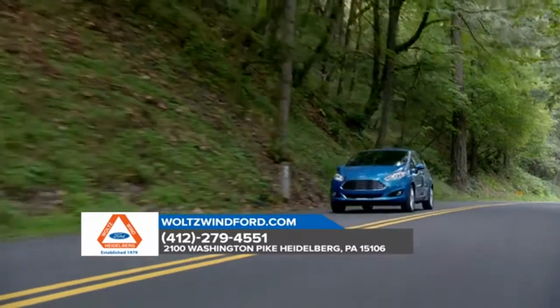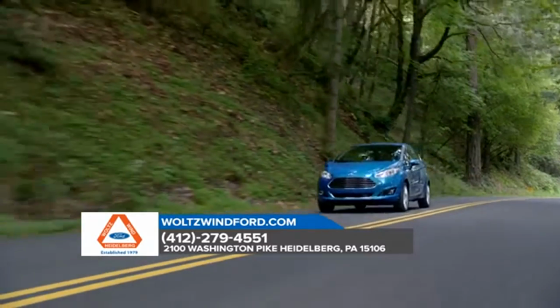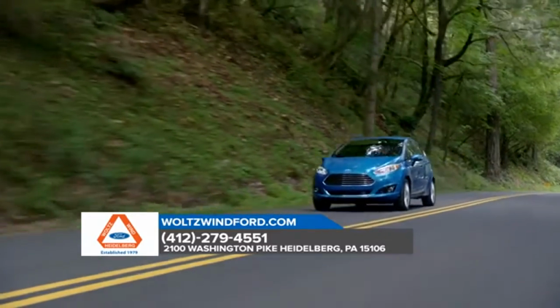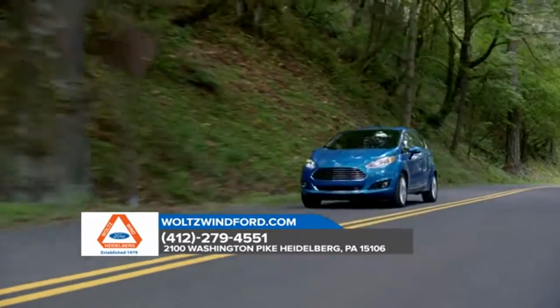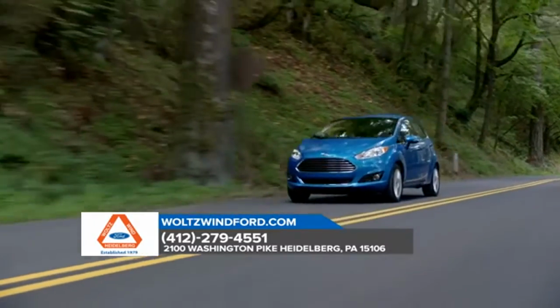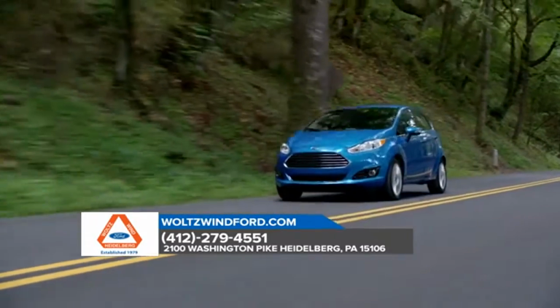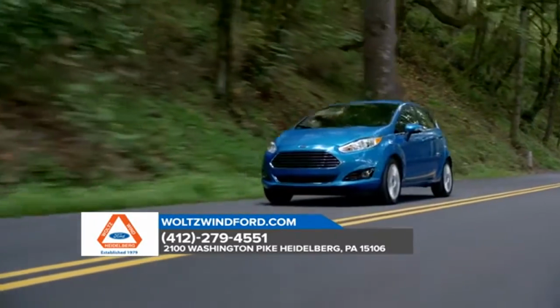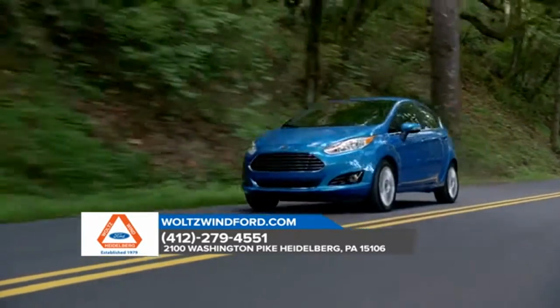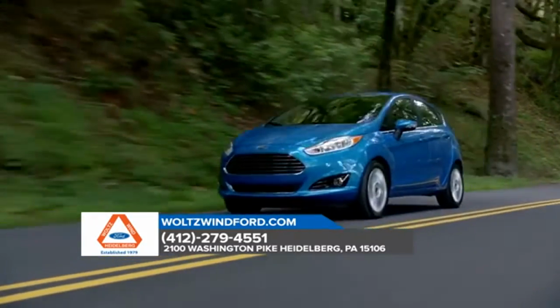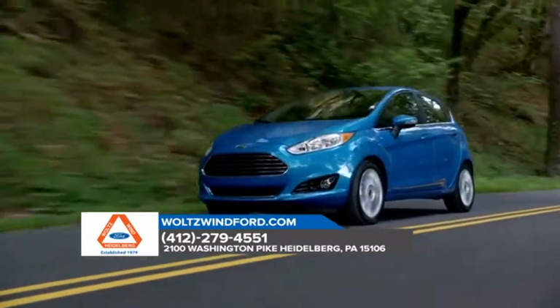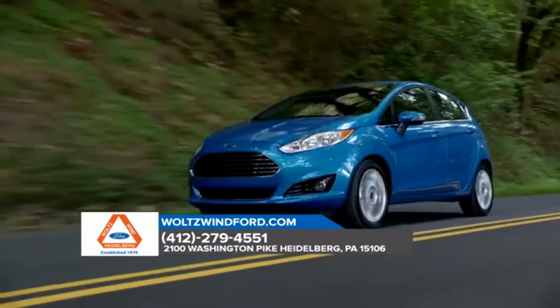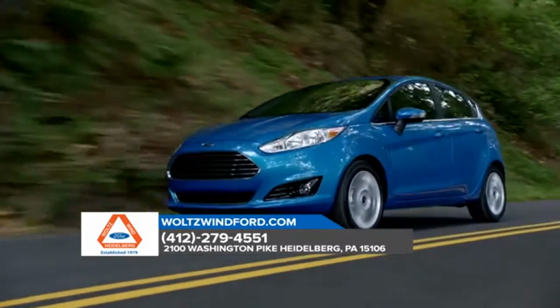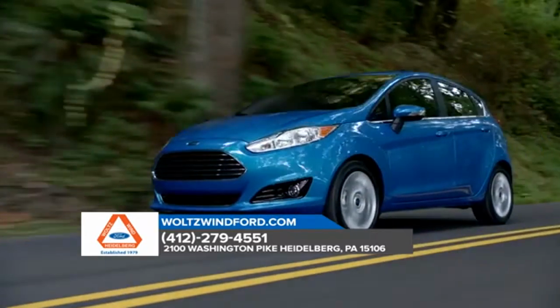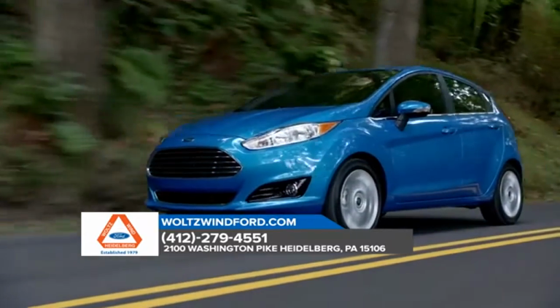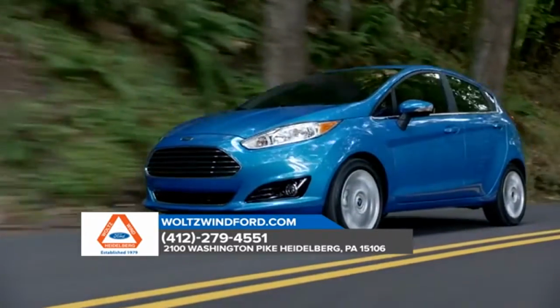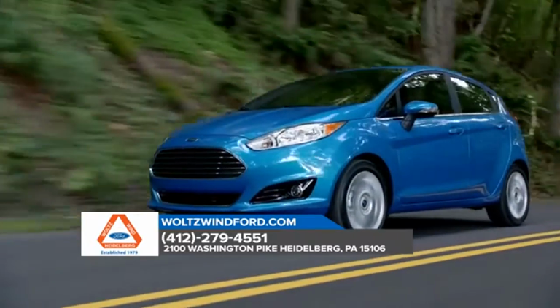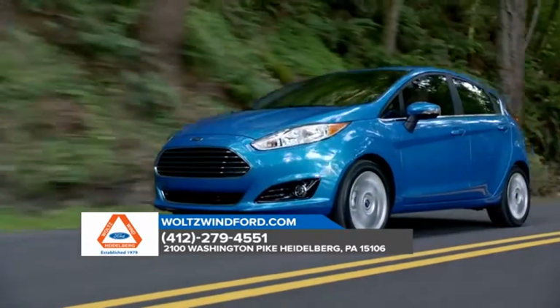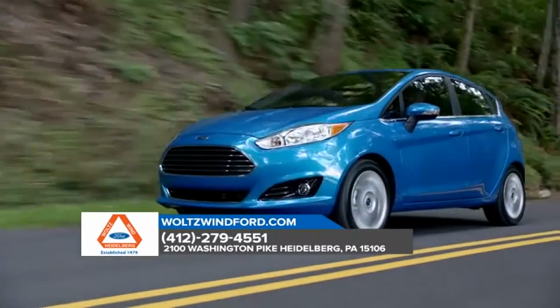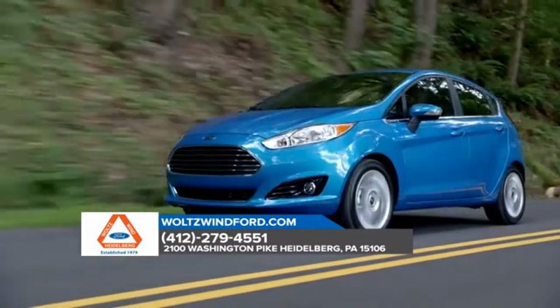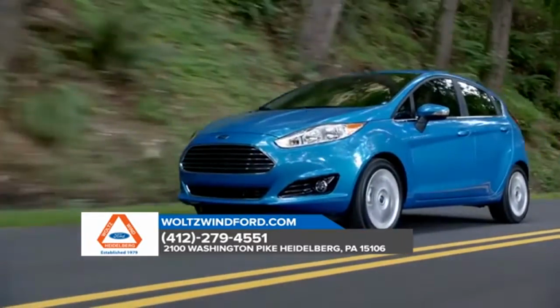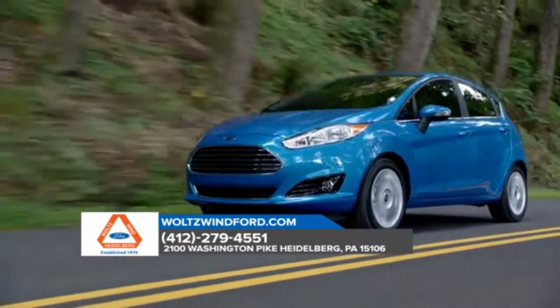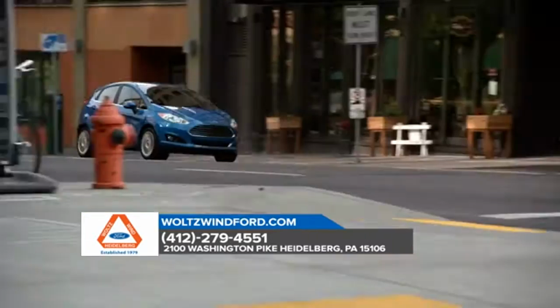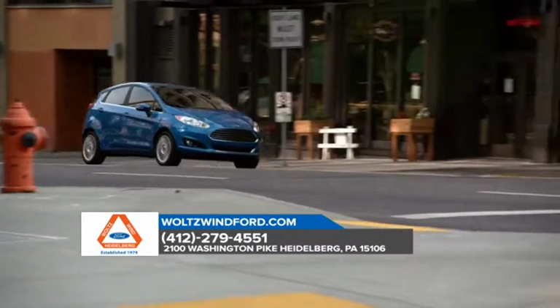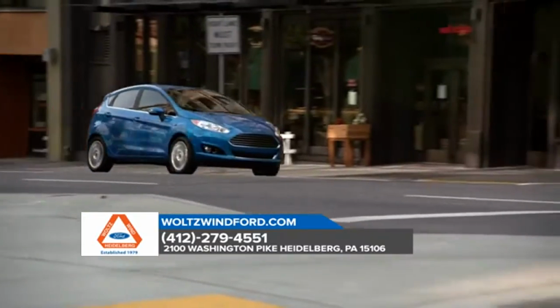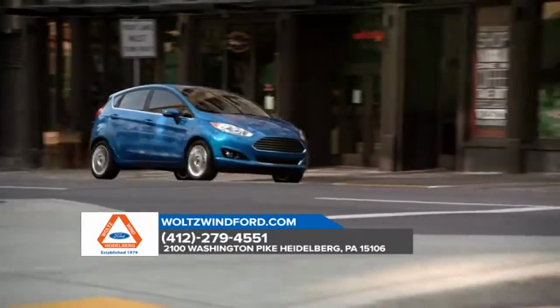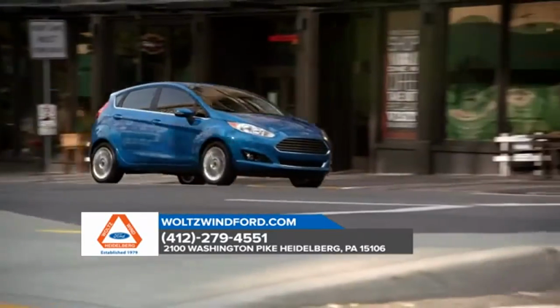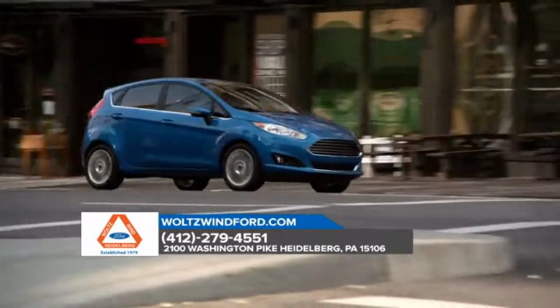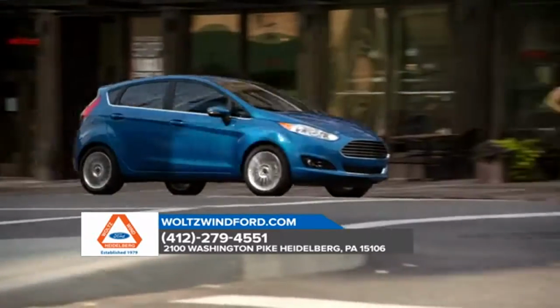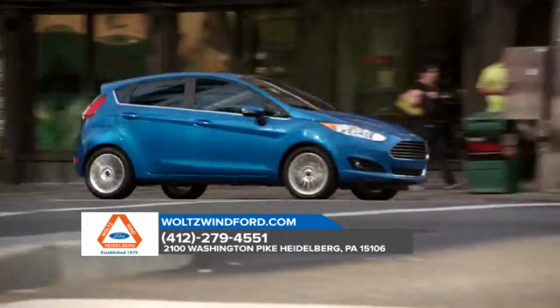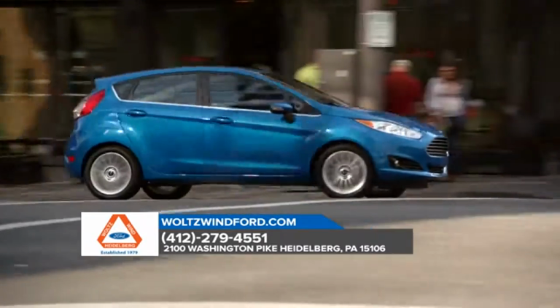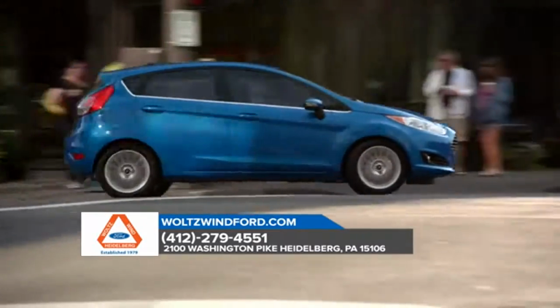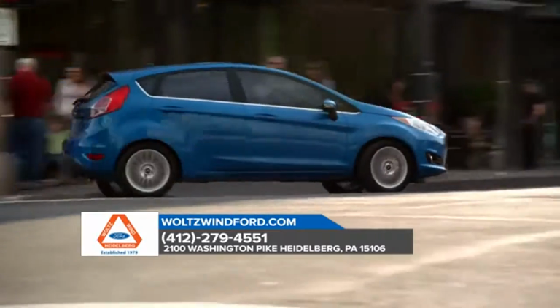Available in a dazzling variety of eye-catching colors and a wide range of models, from the entry-level S to the luxury-level Titanium, there is guaranteed to be a Fiesta that's perfect for you.